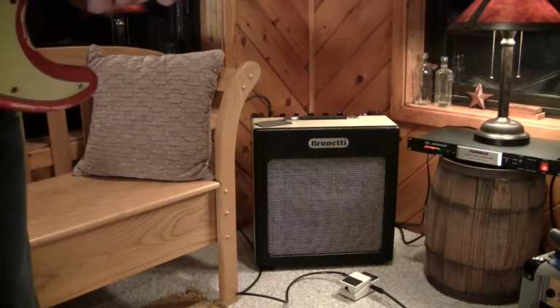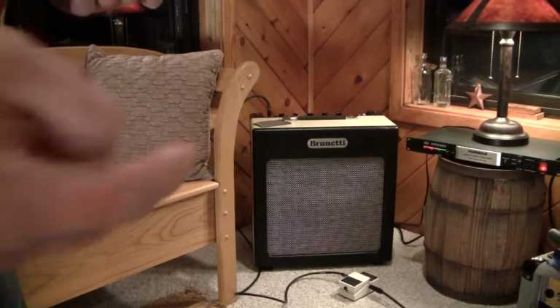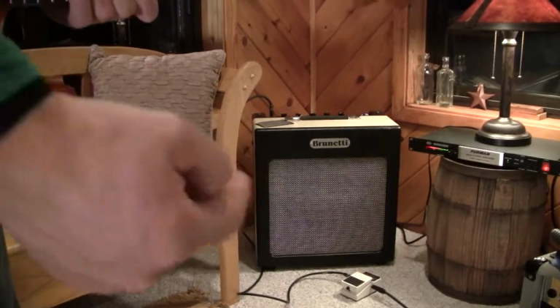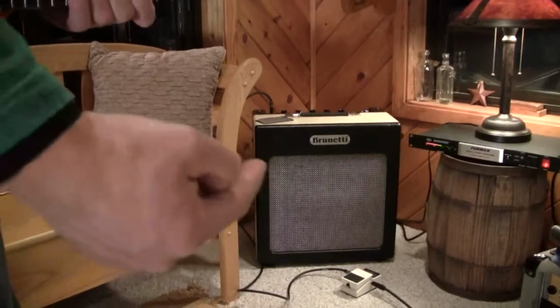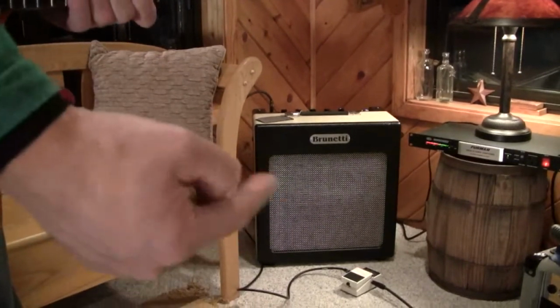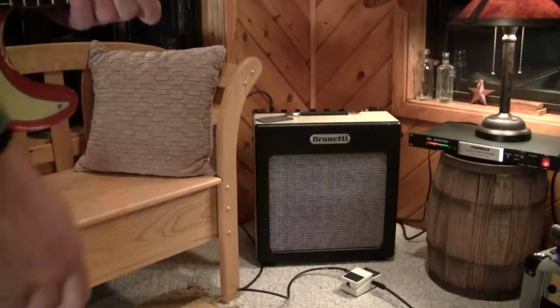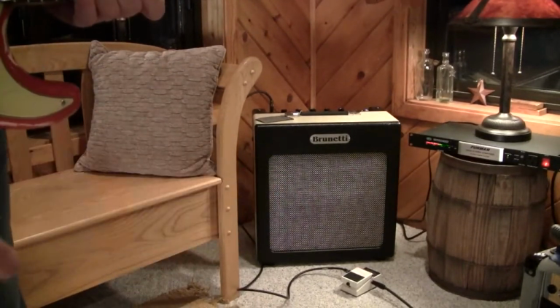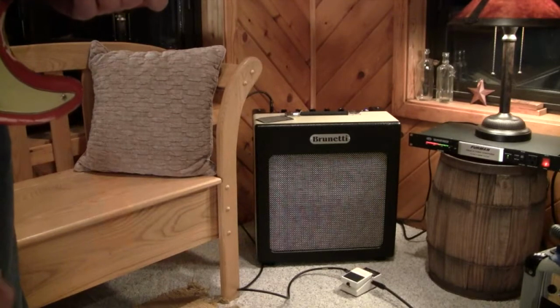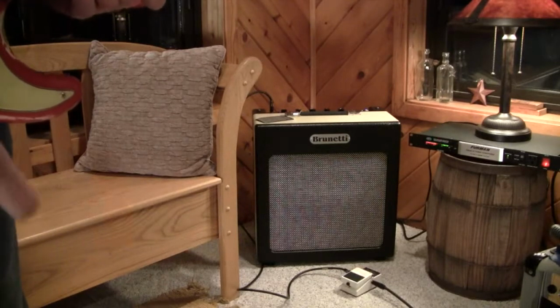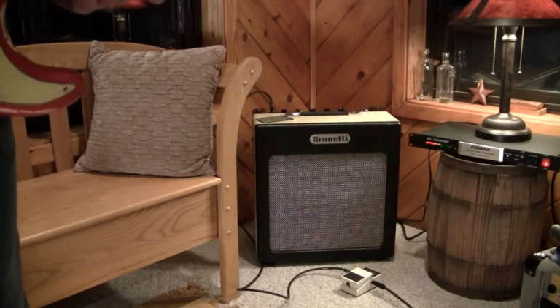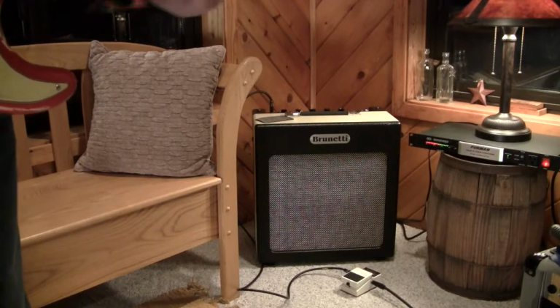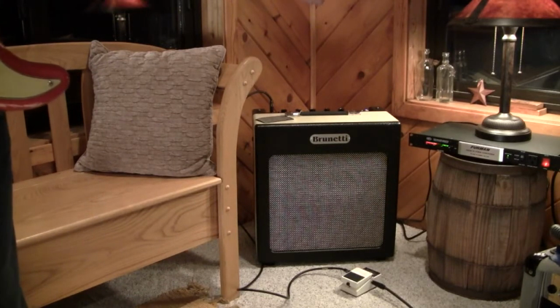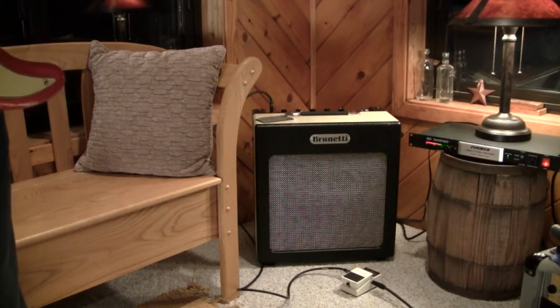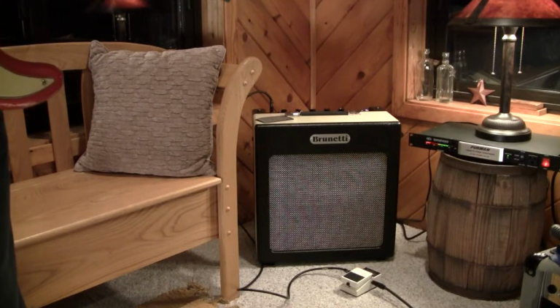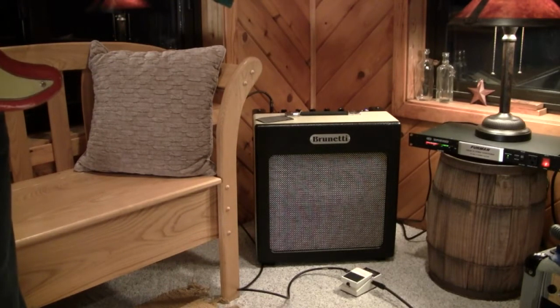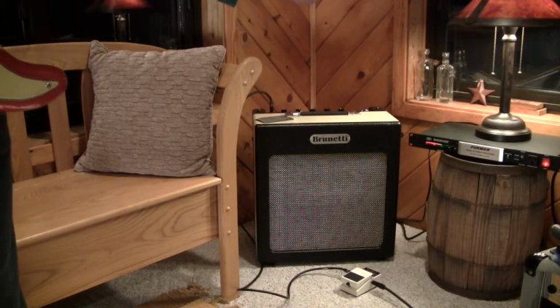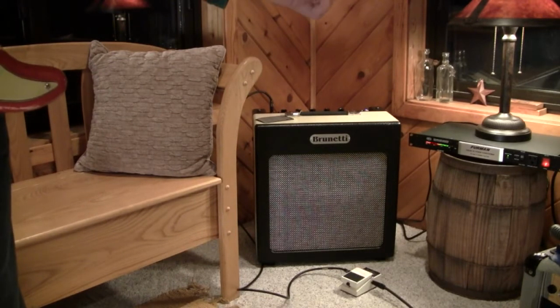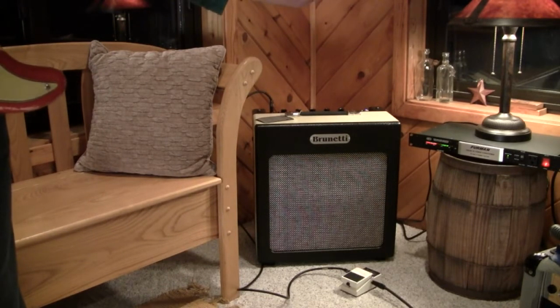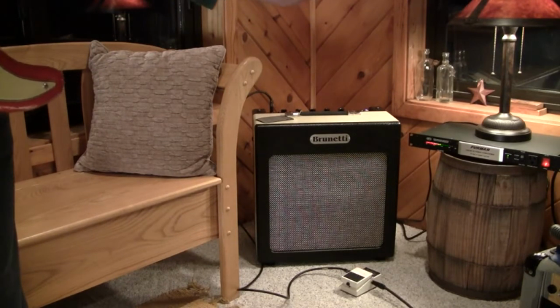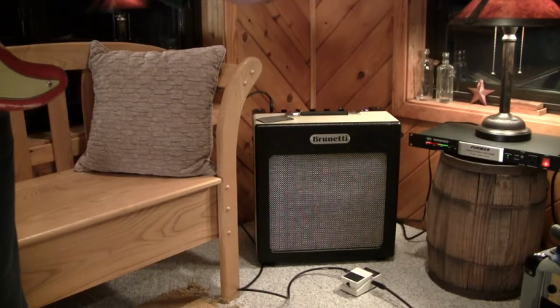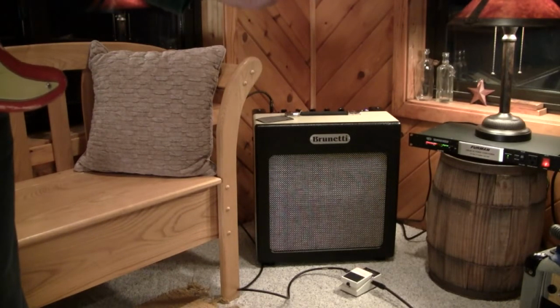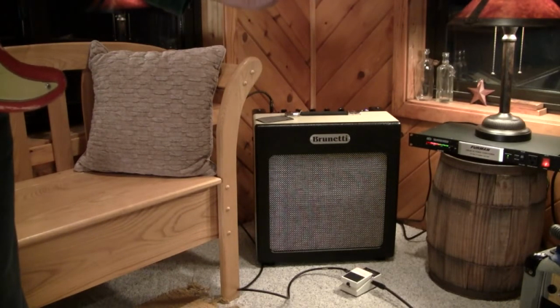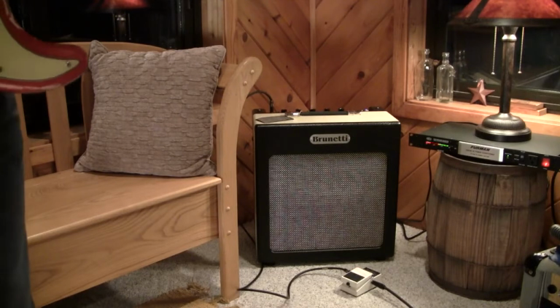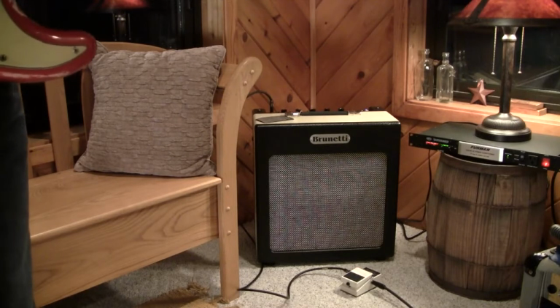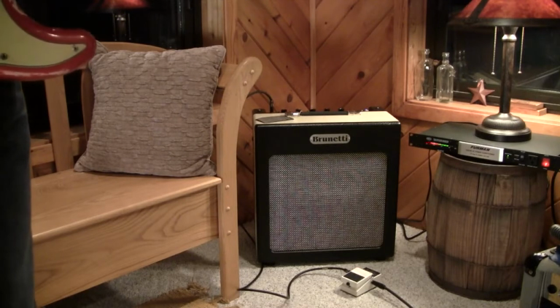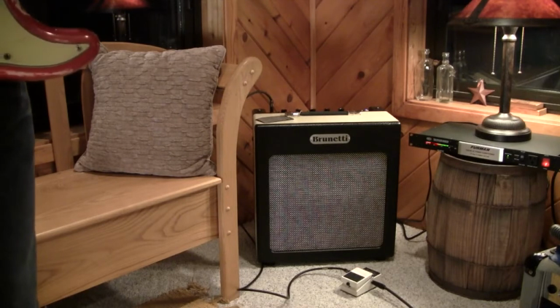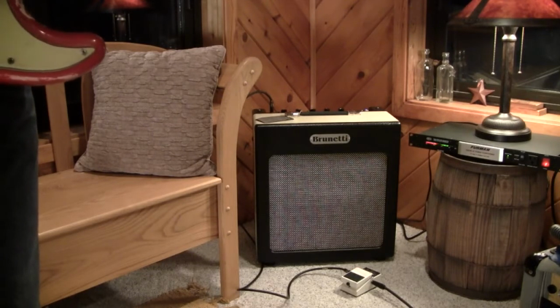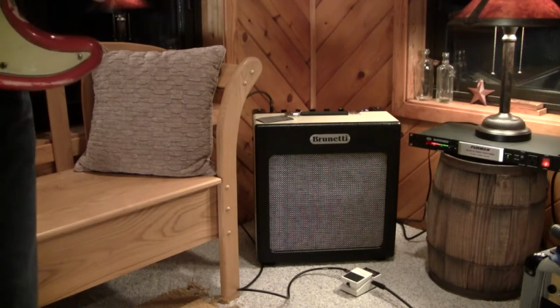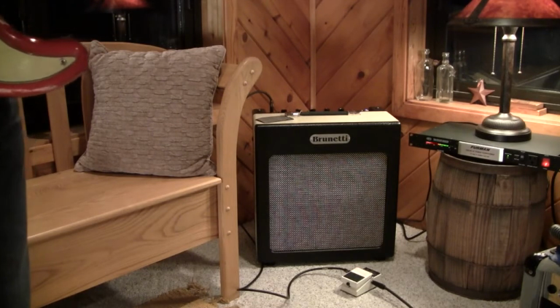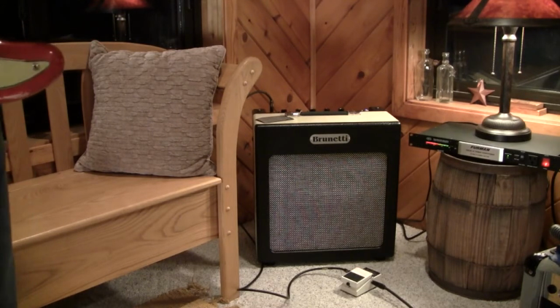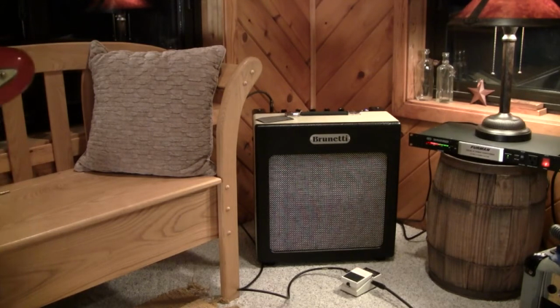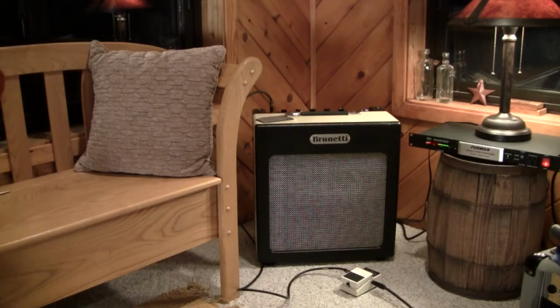Here's a little take on the Brunetti 16-watt Singleman, made in Italy, sold at EddieVegas.com.